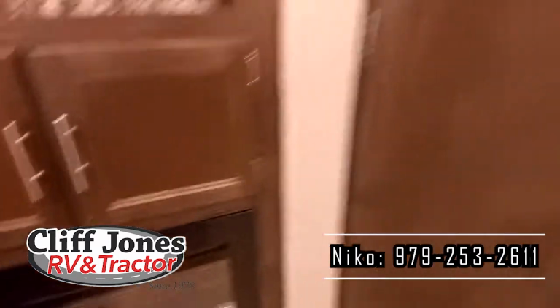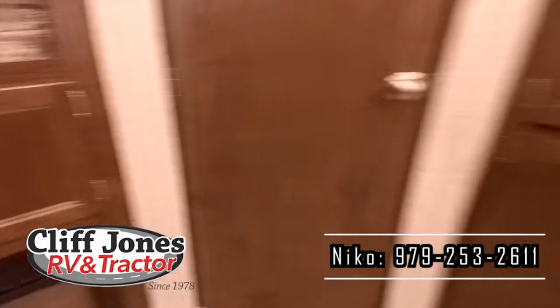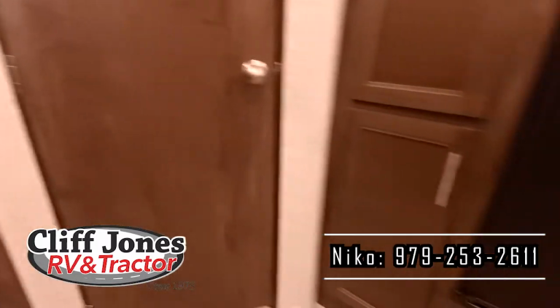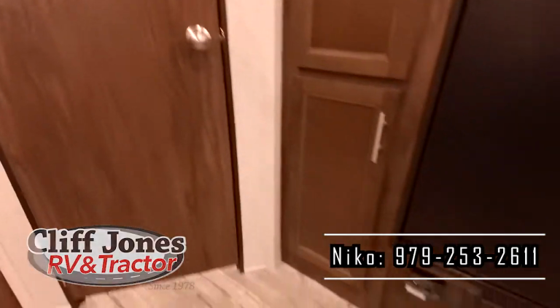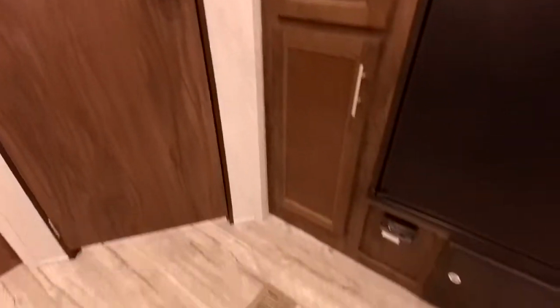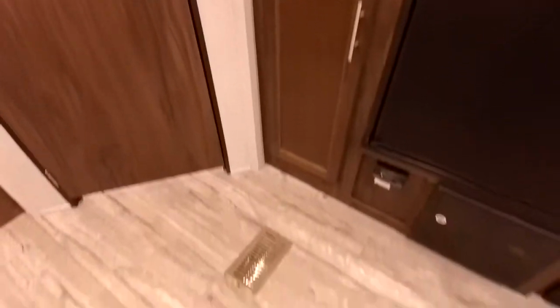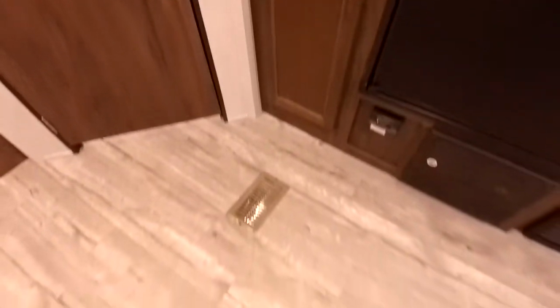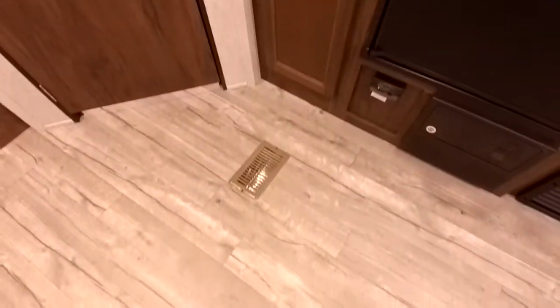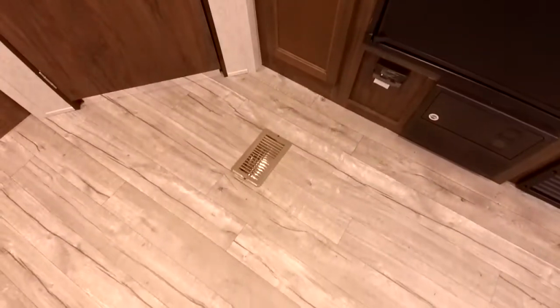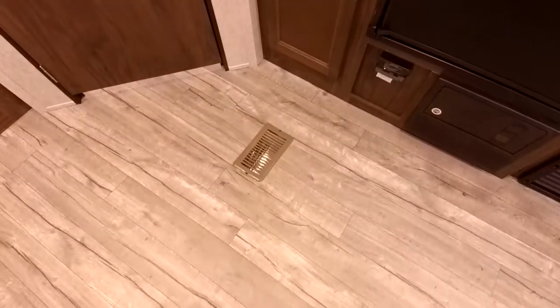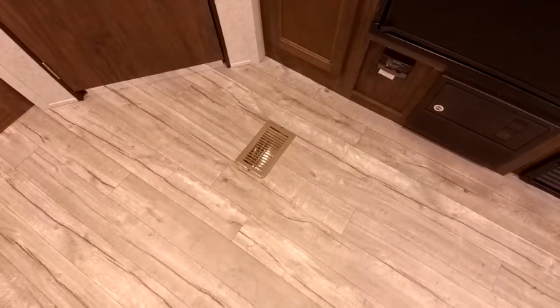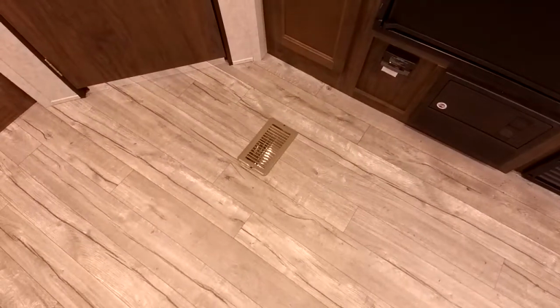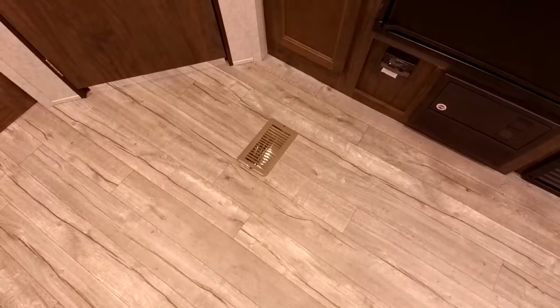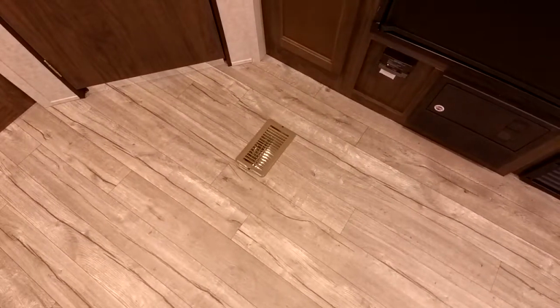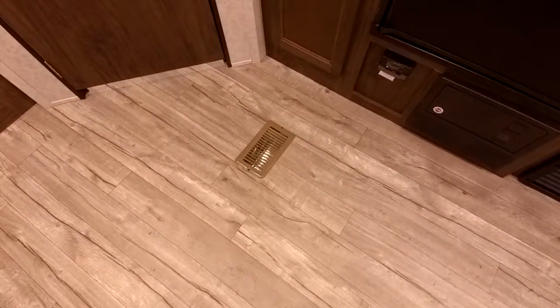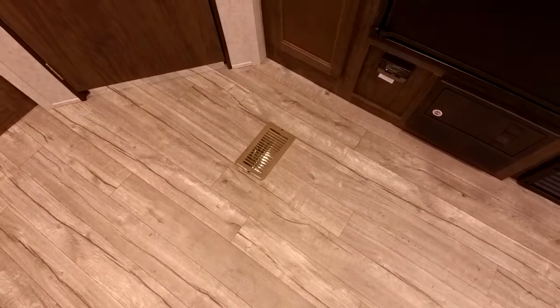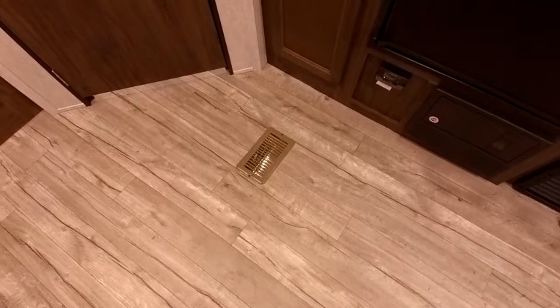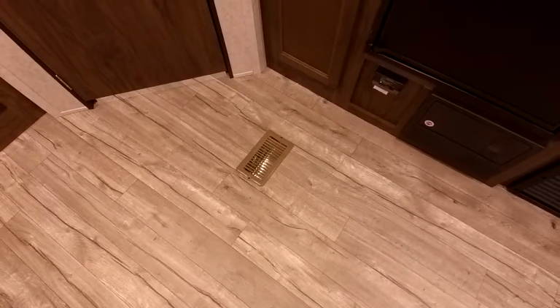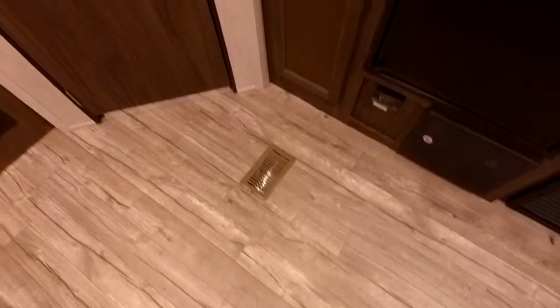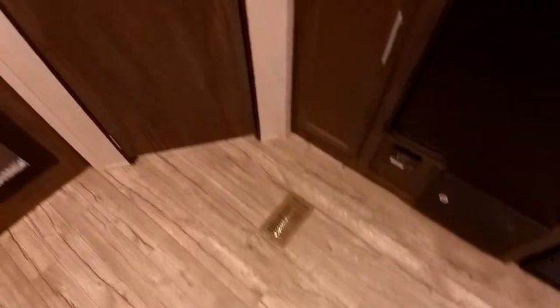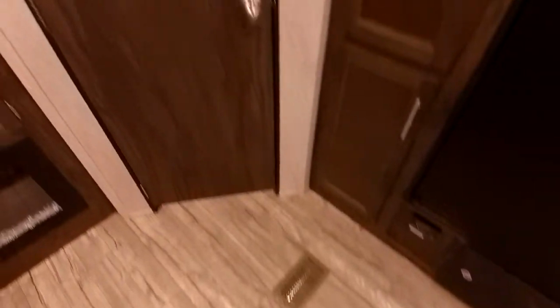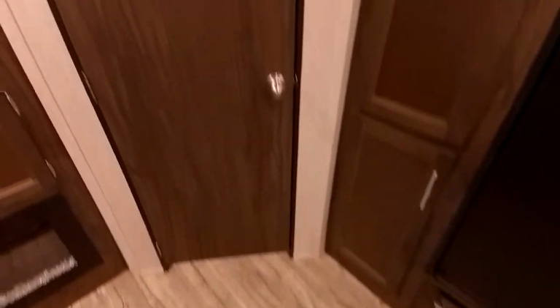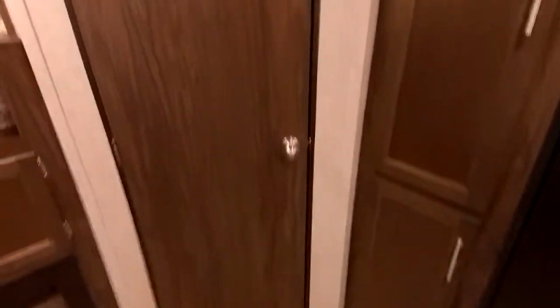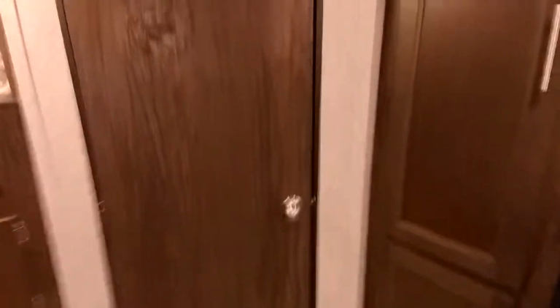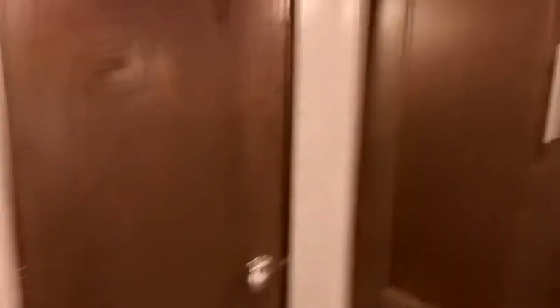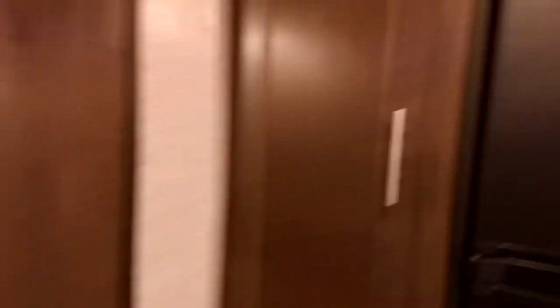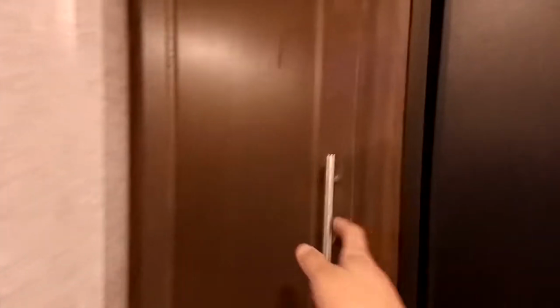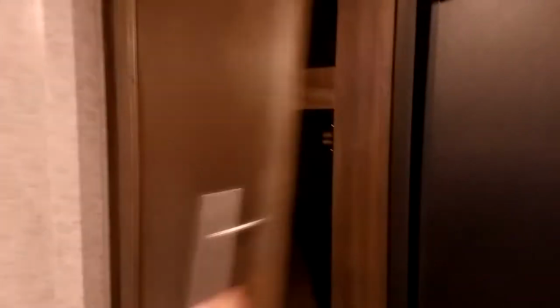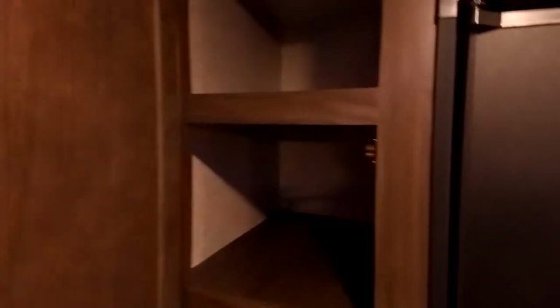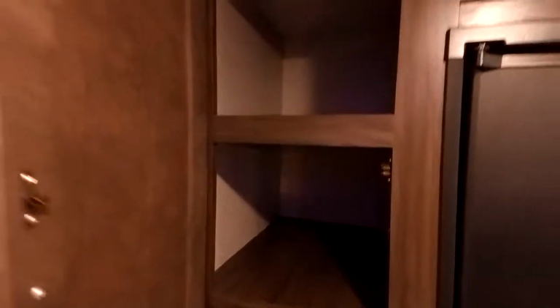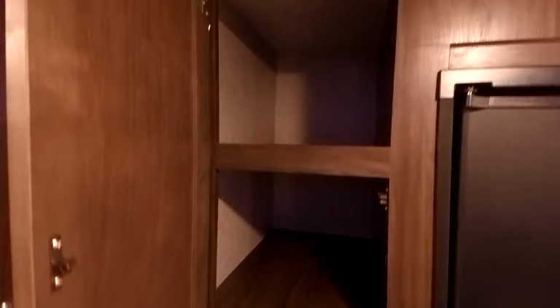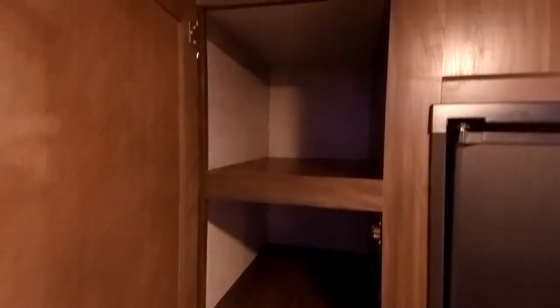The furnace vent comes from the ground here, so it does have a propane furnace if you need extra heat. This is the door to the bathroom. Here you have a little pantry to store food.